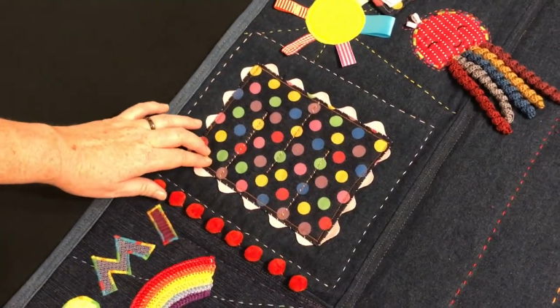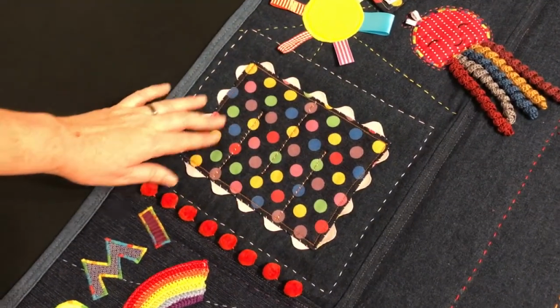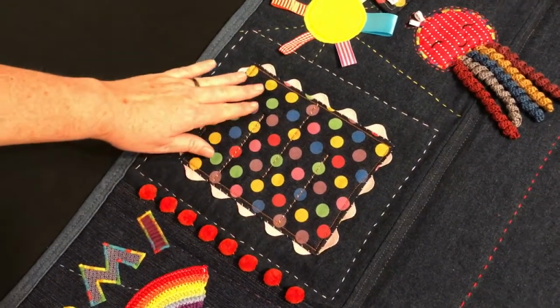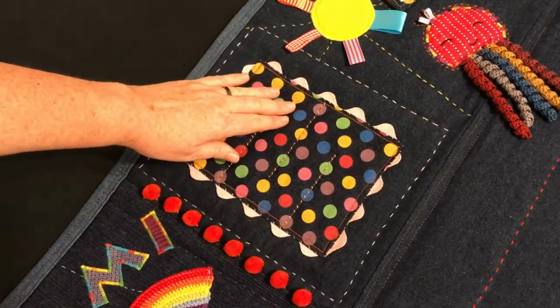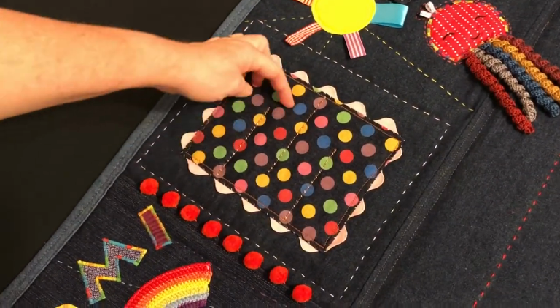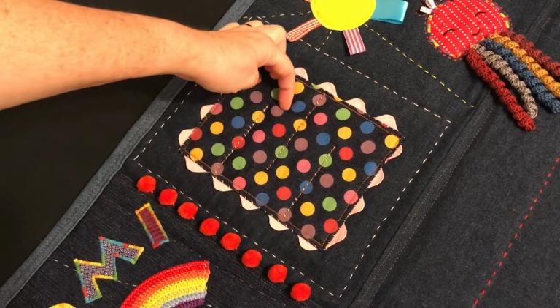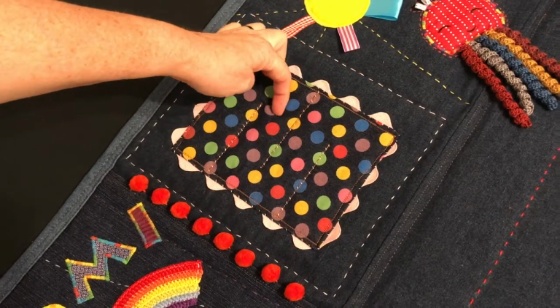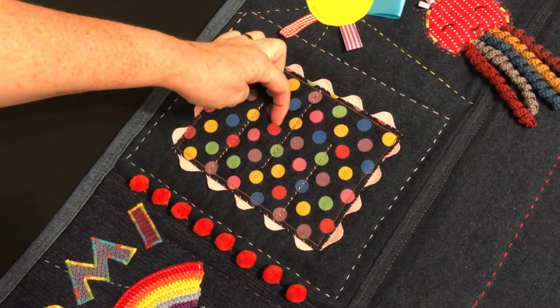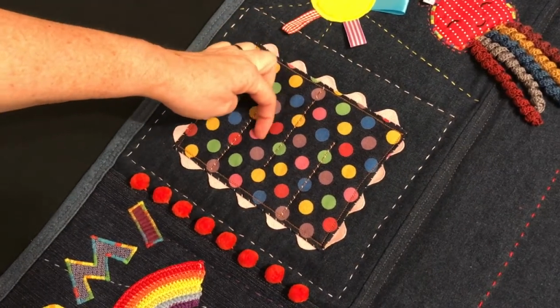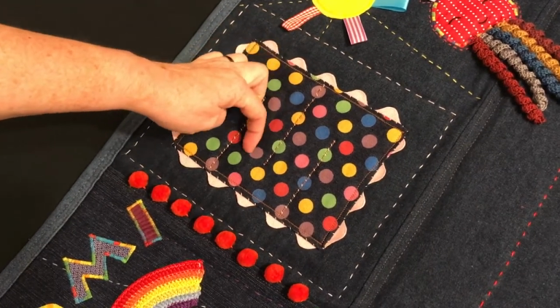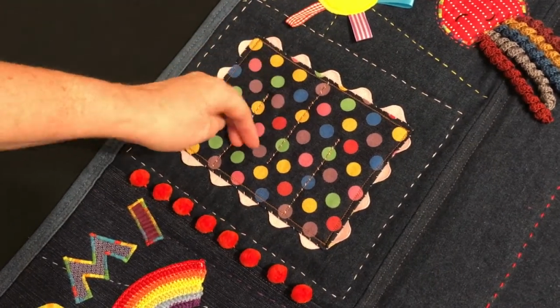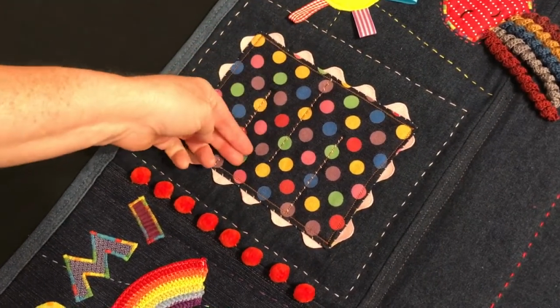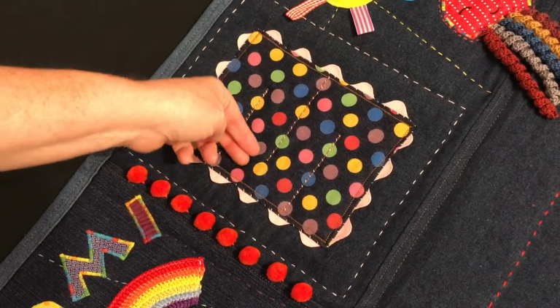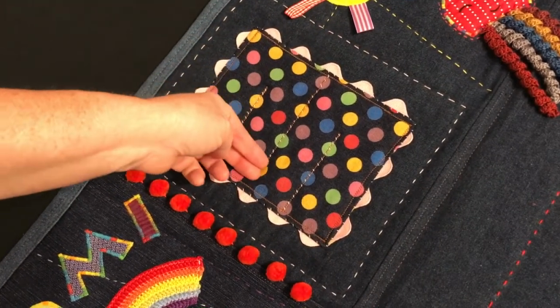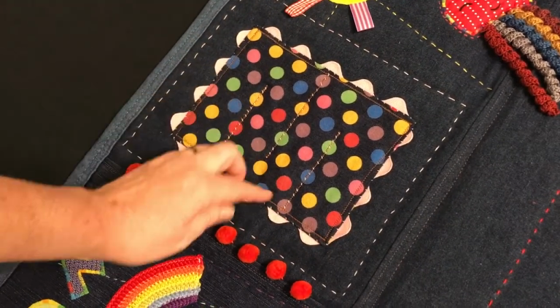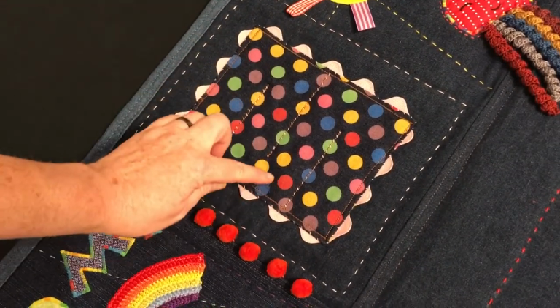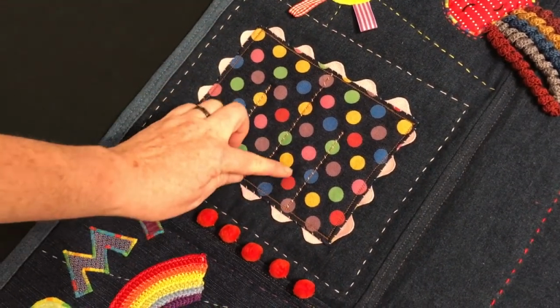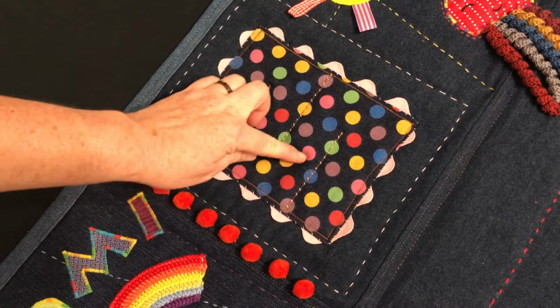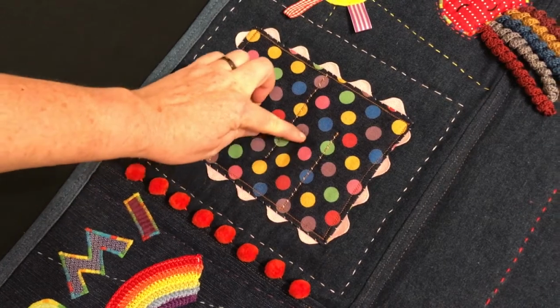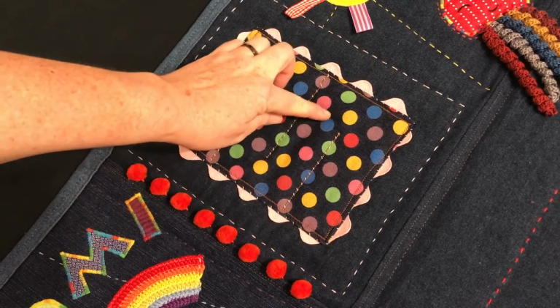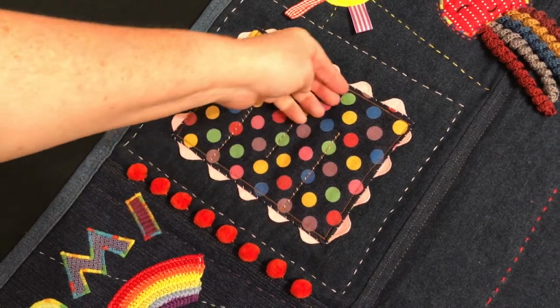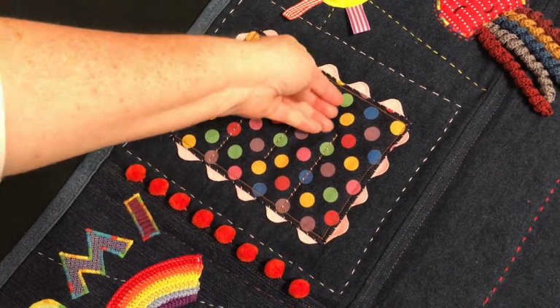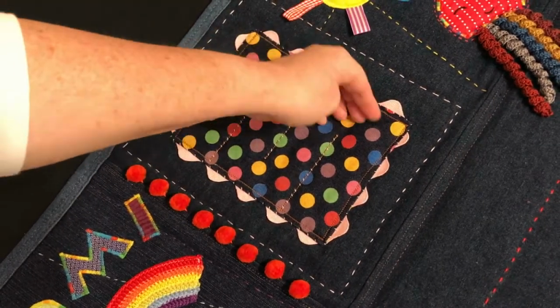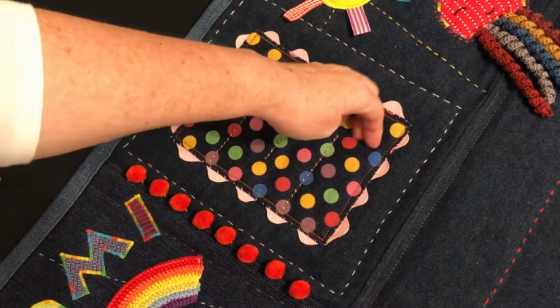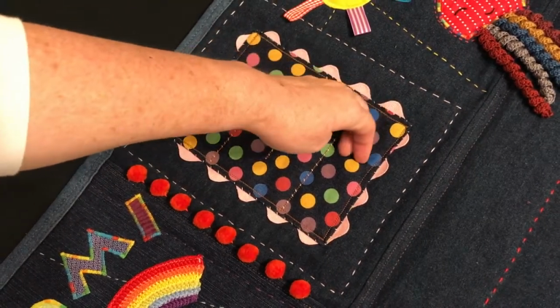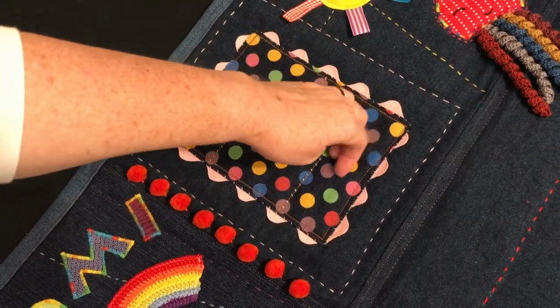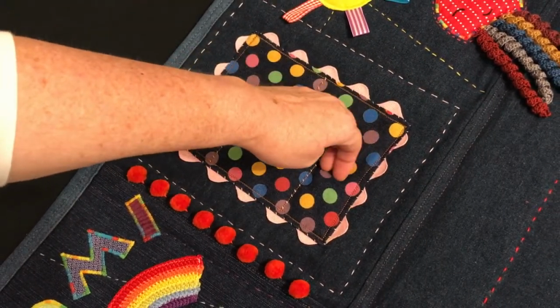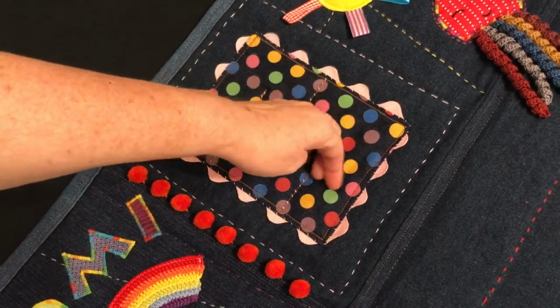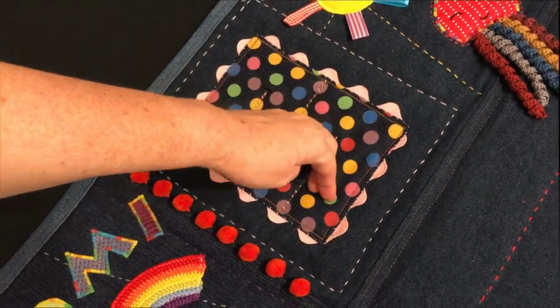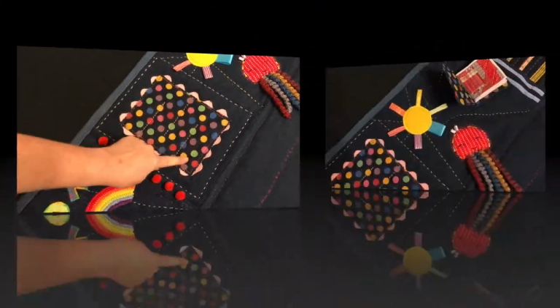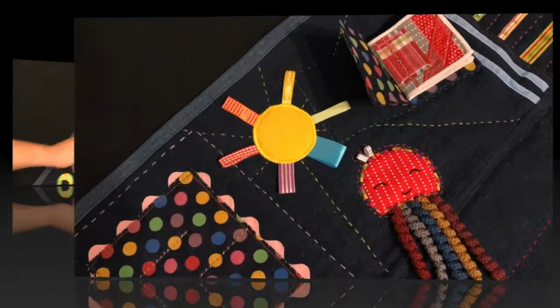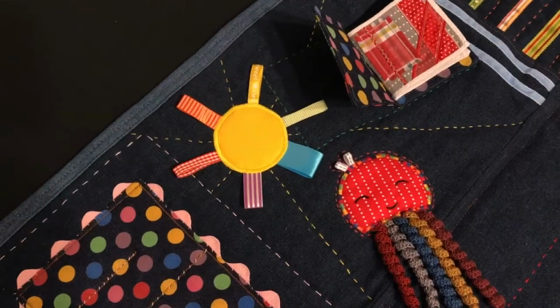Between there are pom-poms and then a maze. The maze has a big button inside and for safety it needs to be bigger than 3.2cm. It's securely sewn on with both machine and hand stitching.